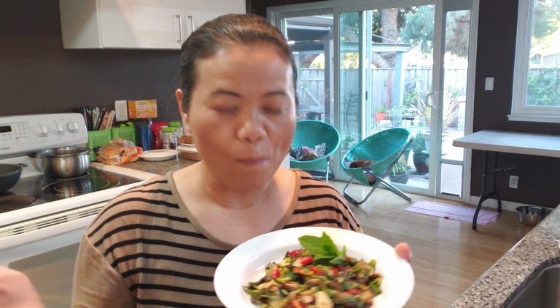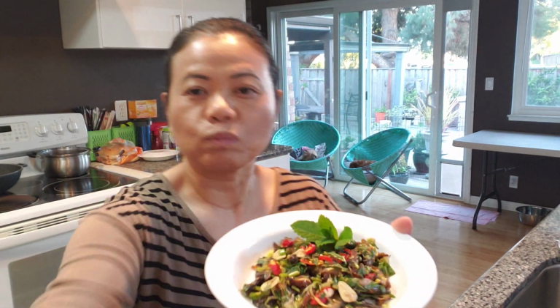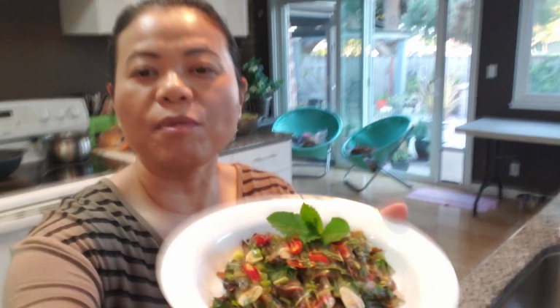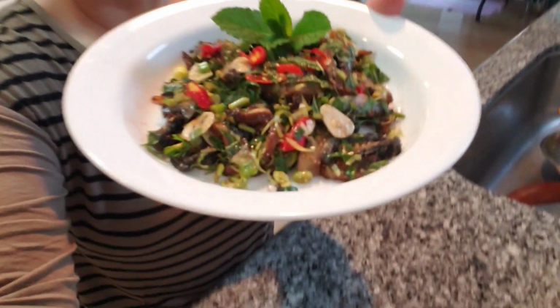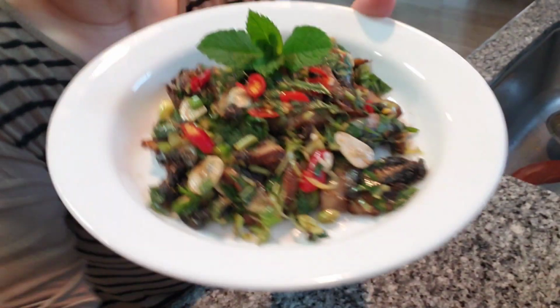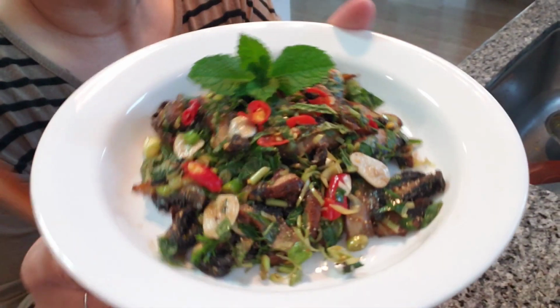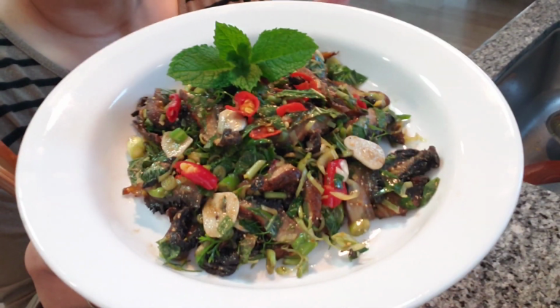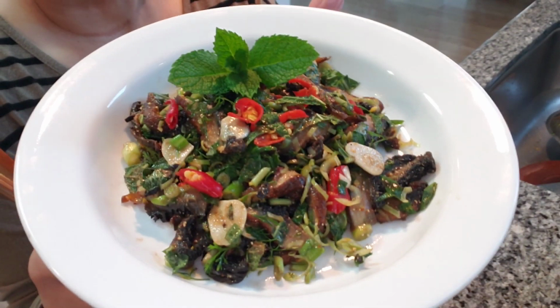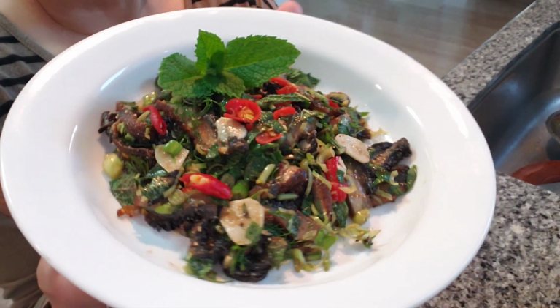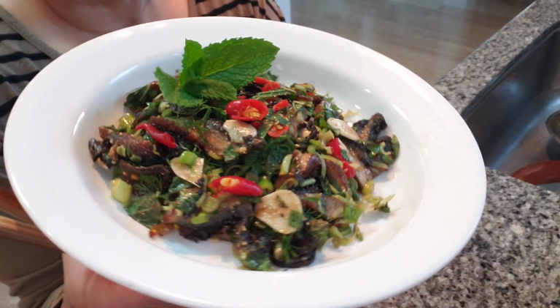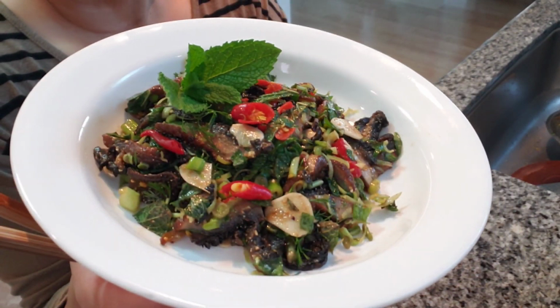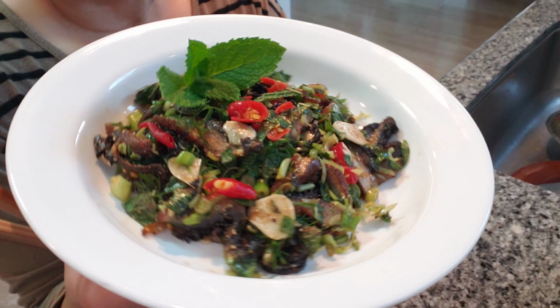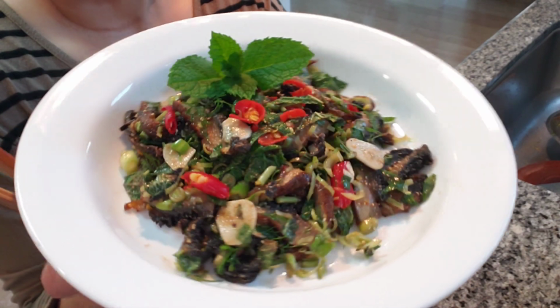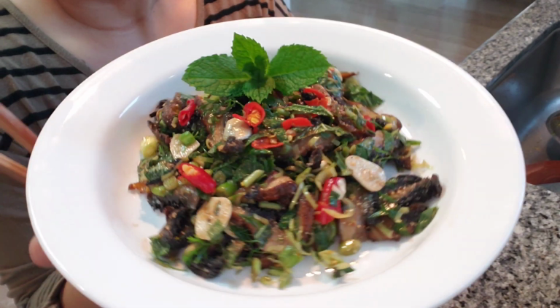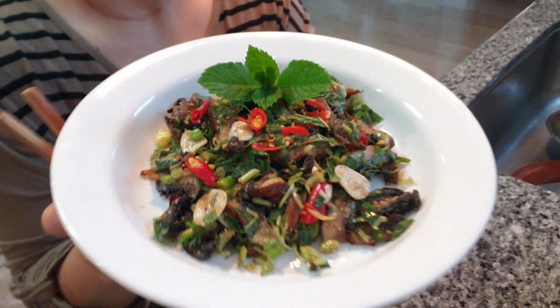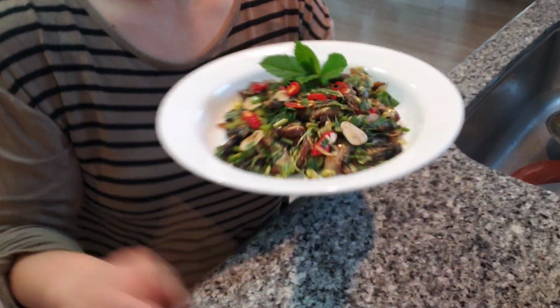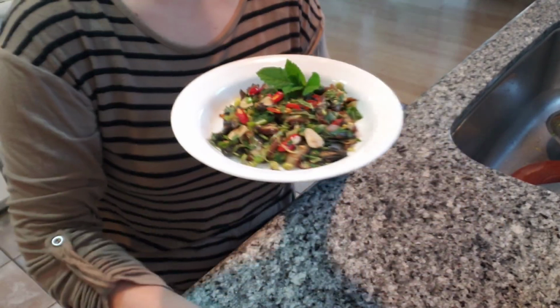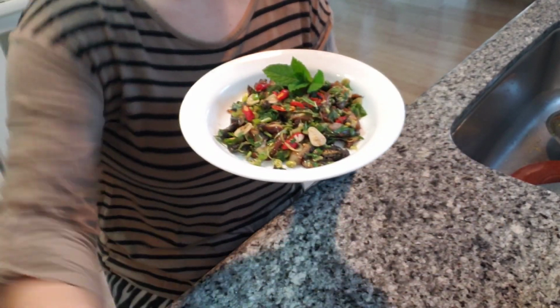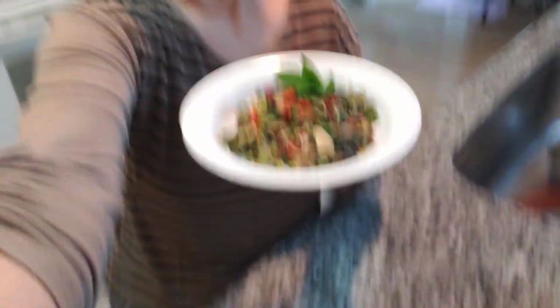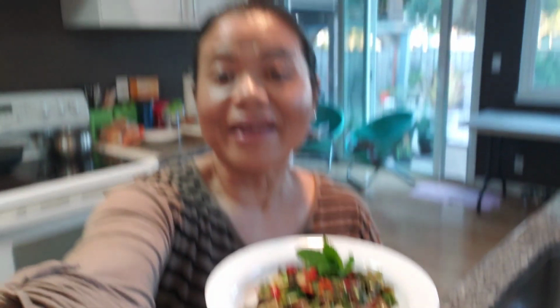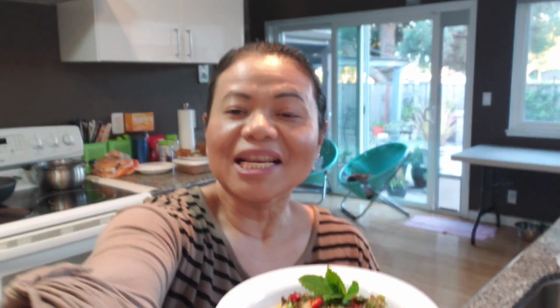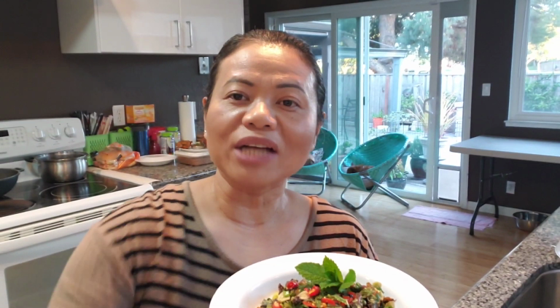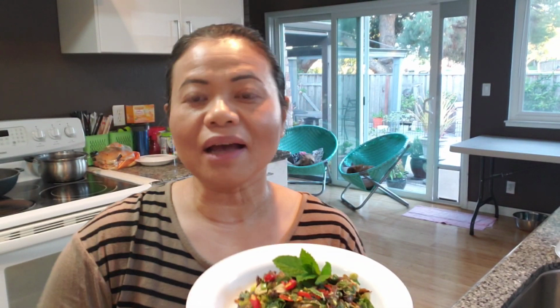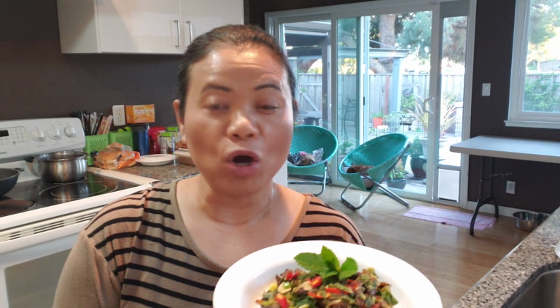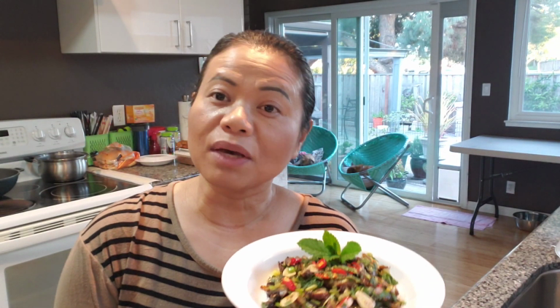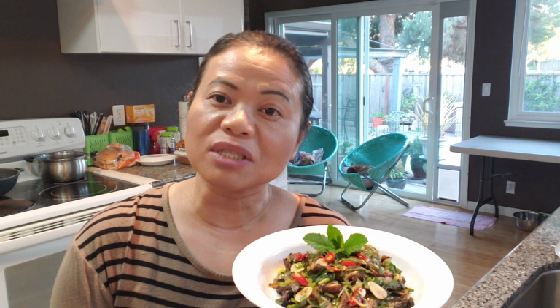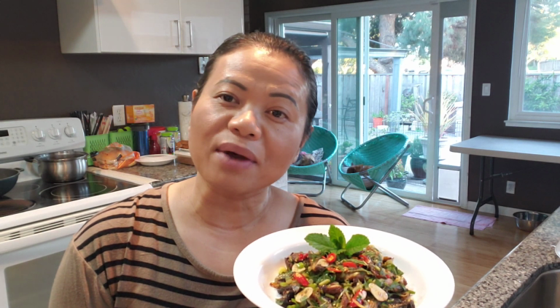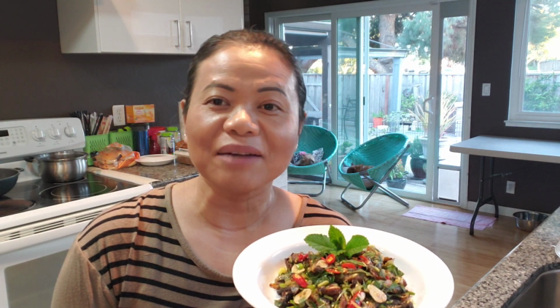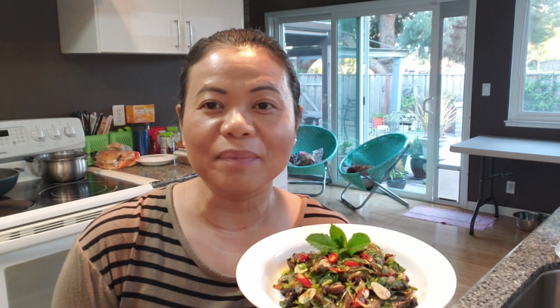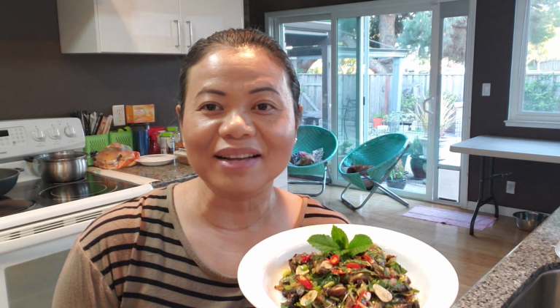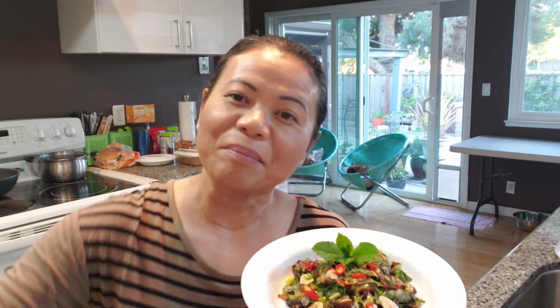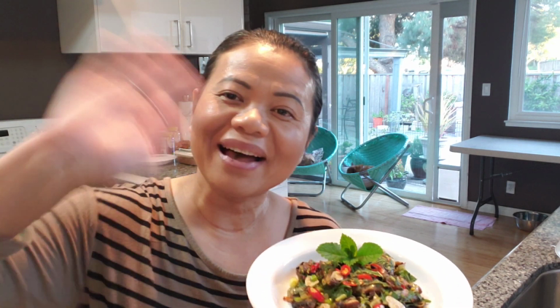Mmm, yummy! Alright guys, thanks for watching. I hope you will give this recipe a try and we'll see you back here next time. Bye!